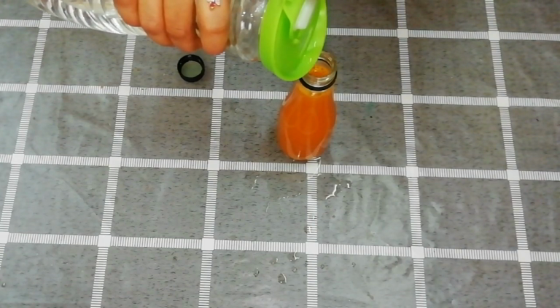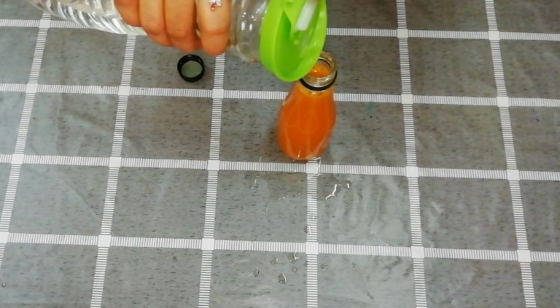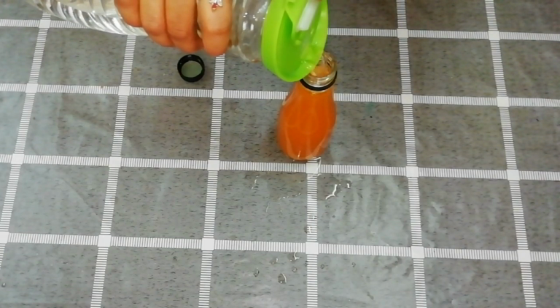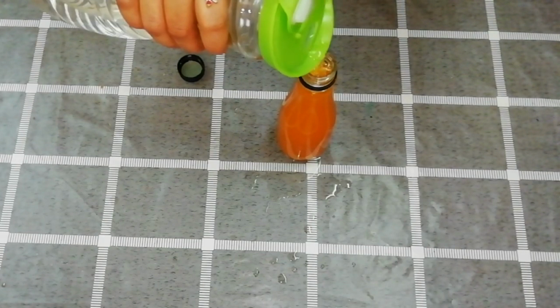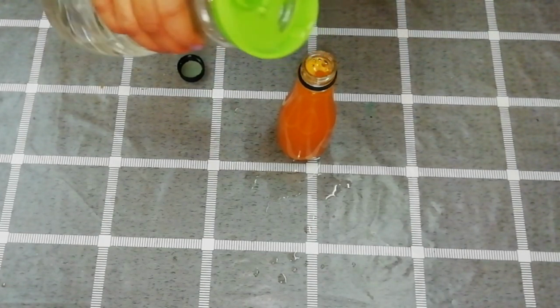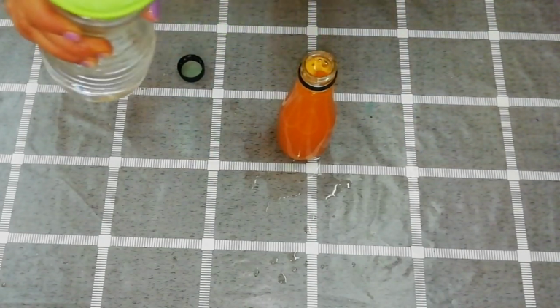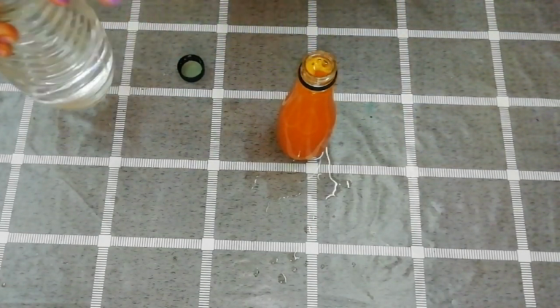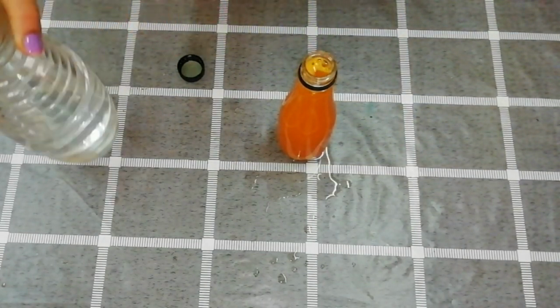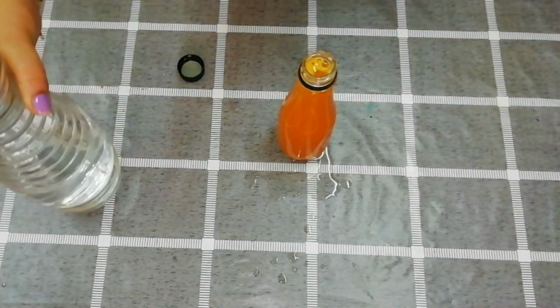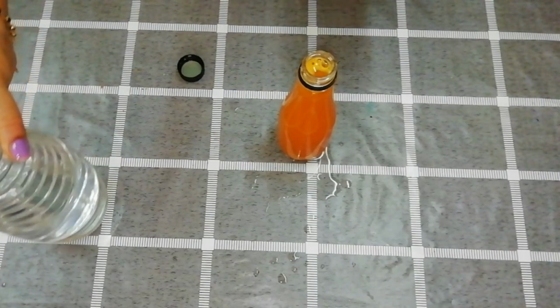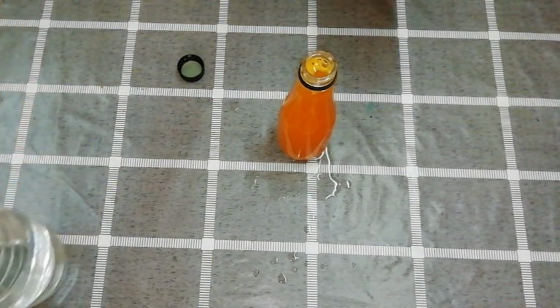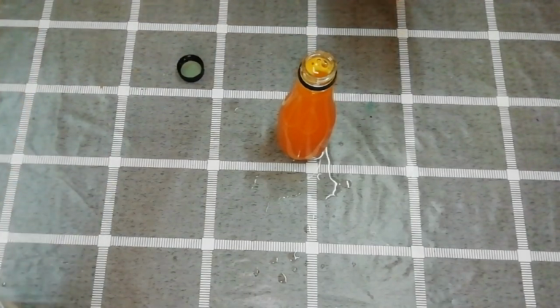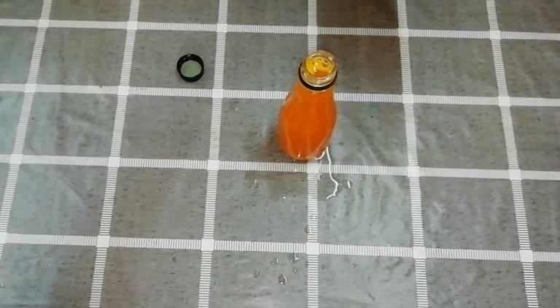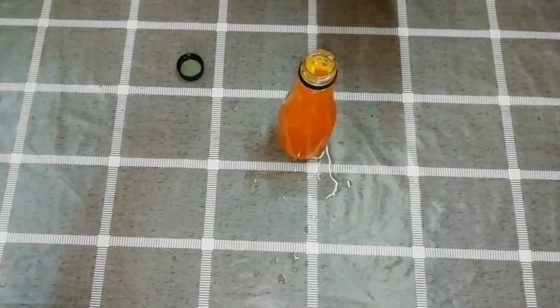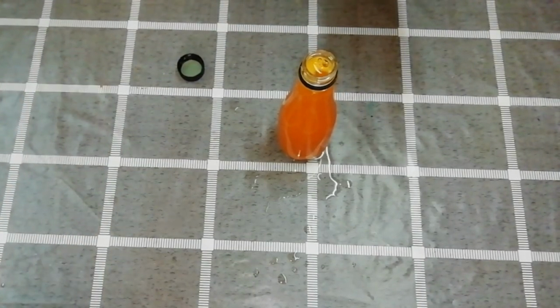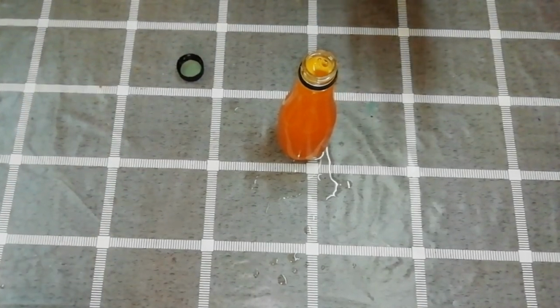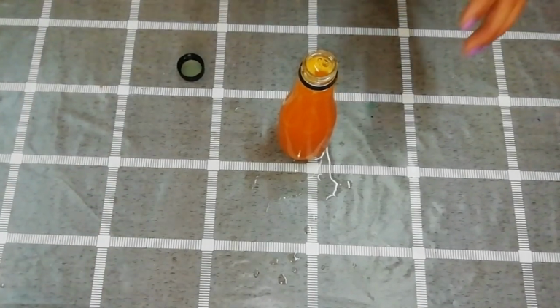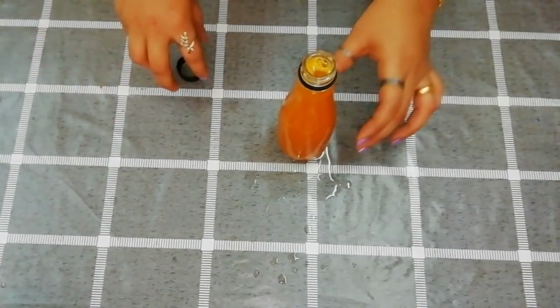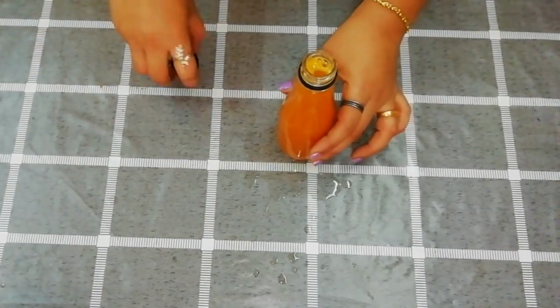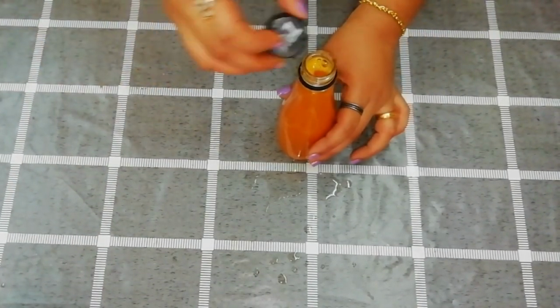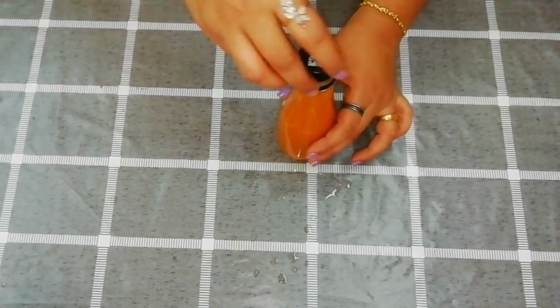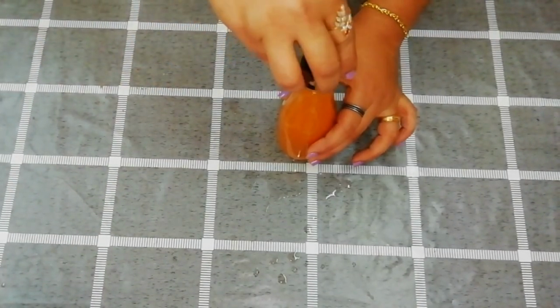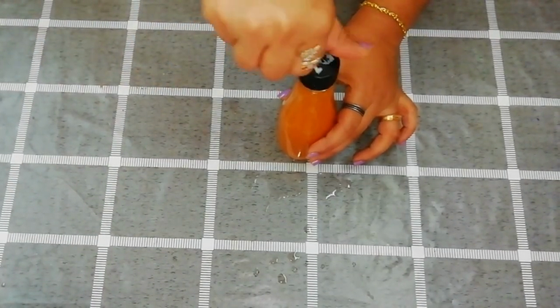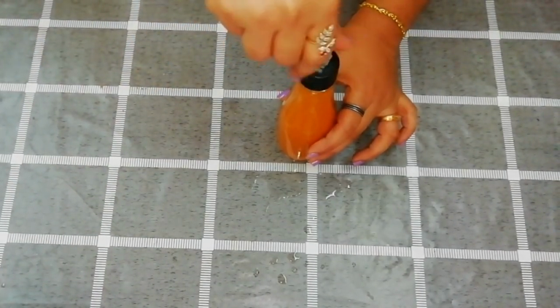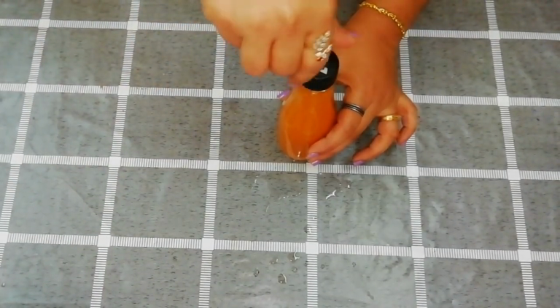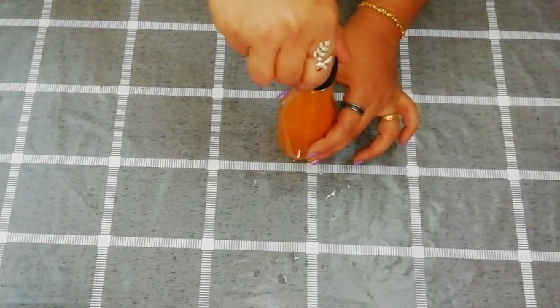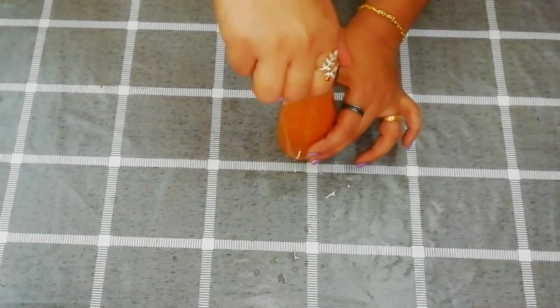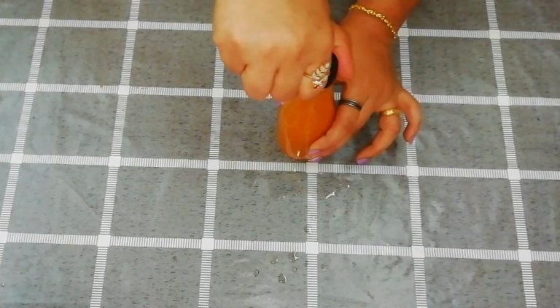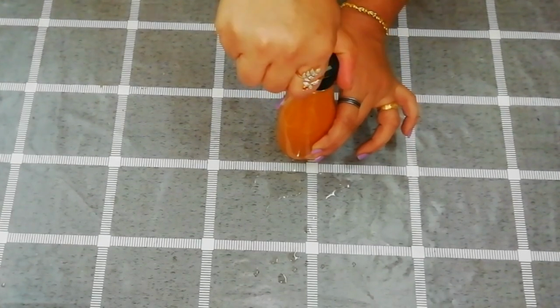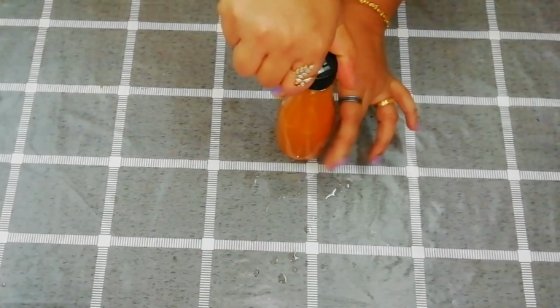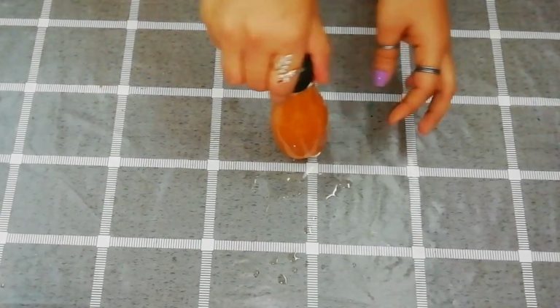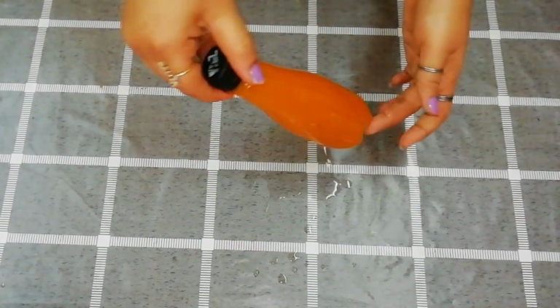Now we will close the cap. We will paint the bottle. Let's paint this in the plastic bottle.